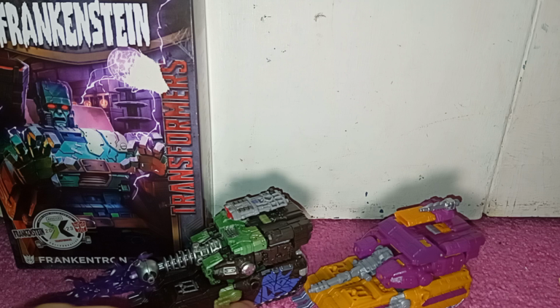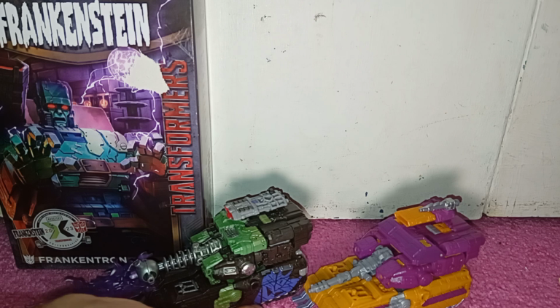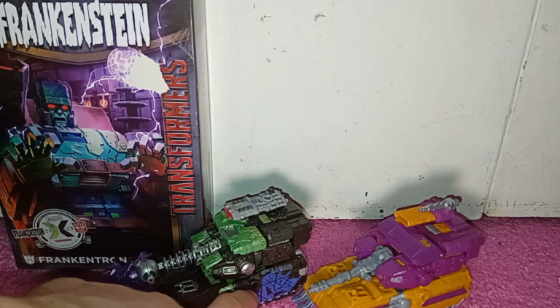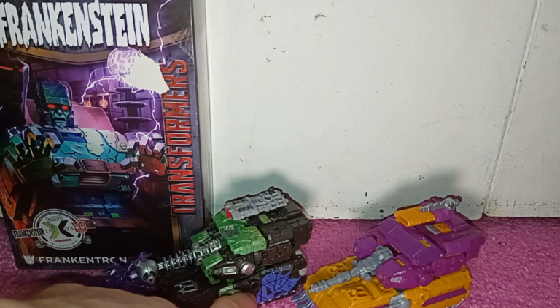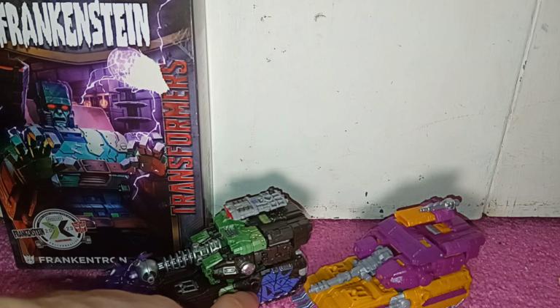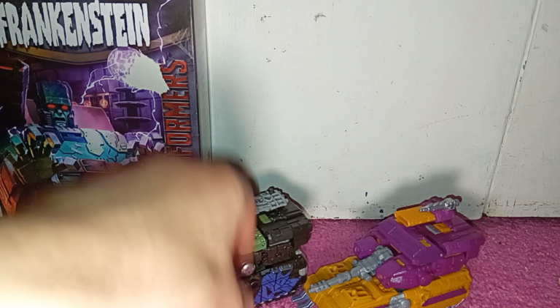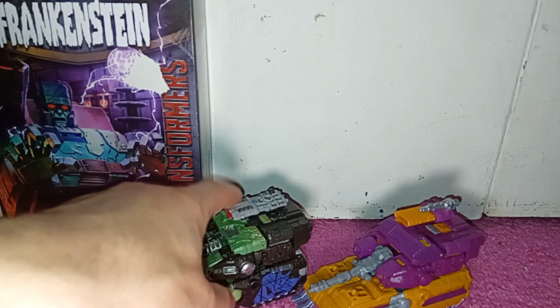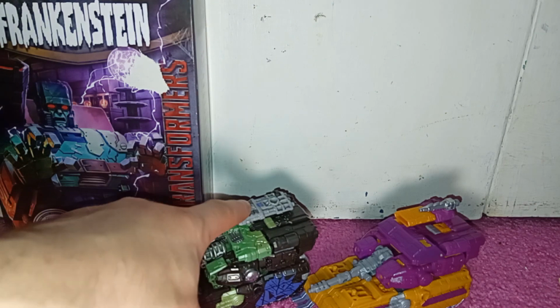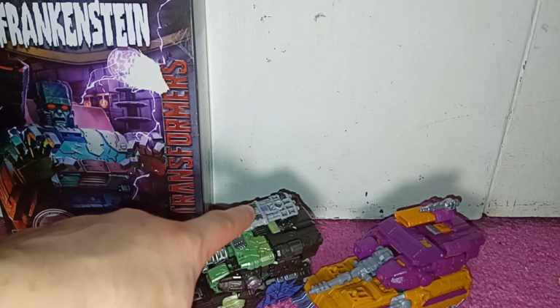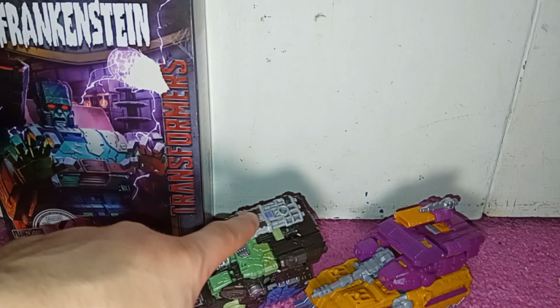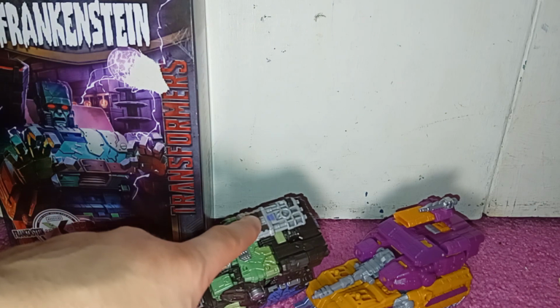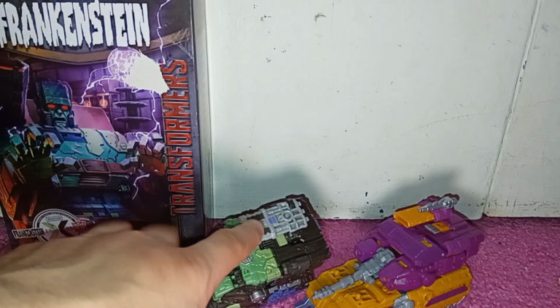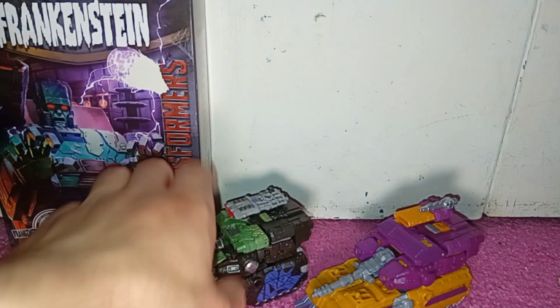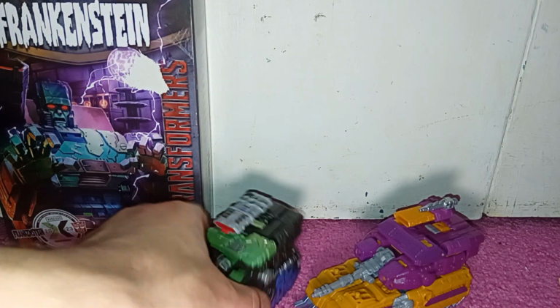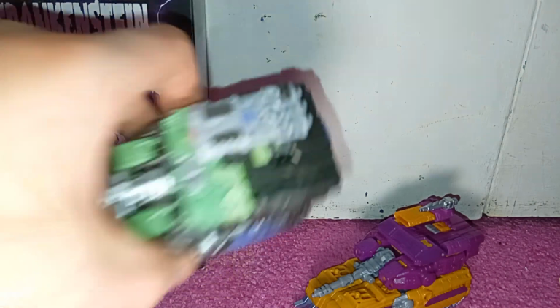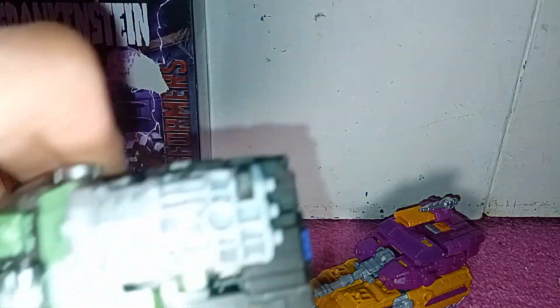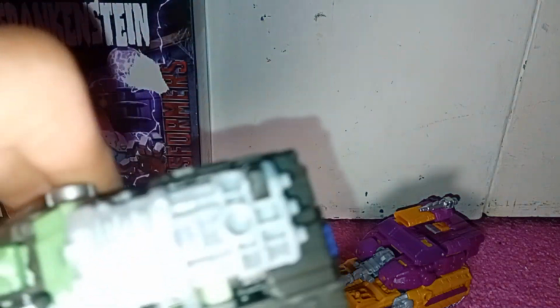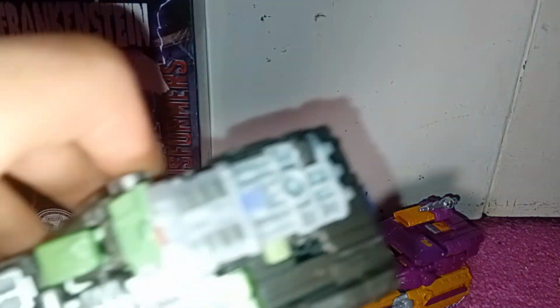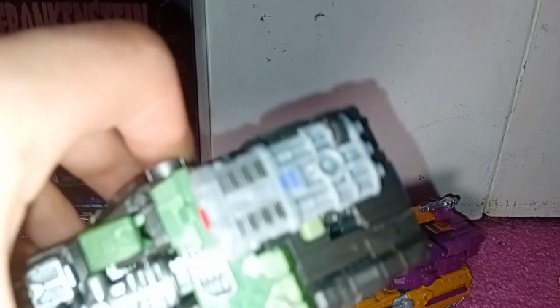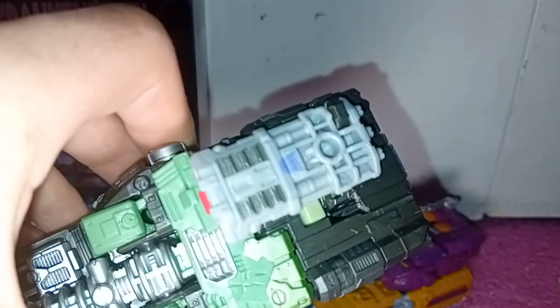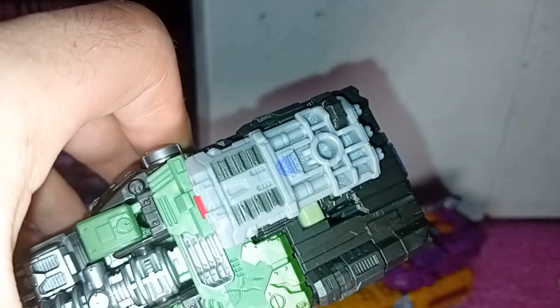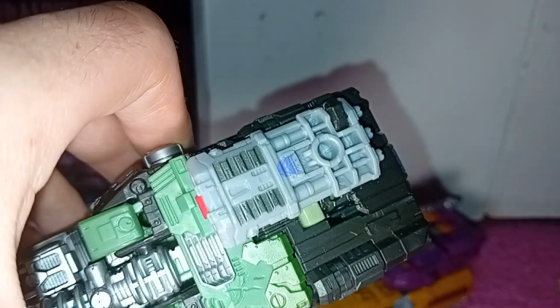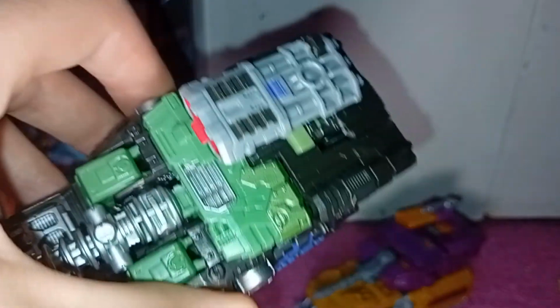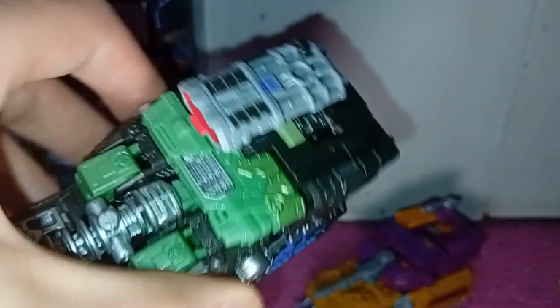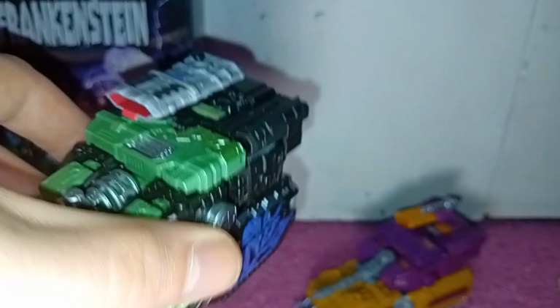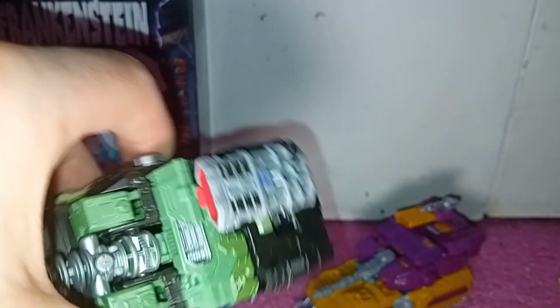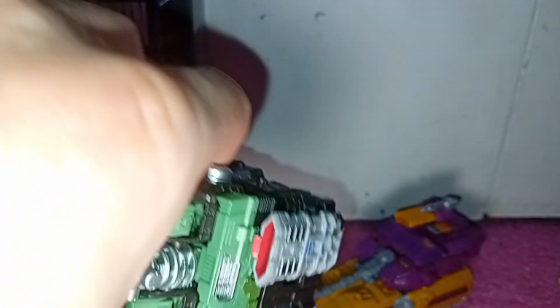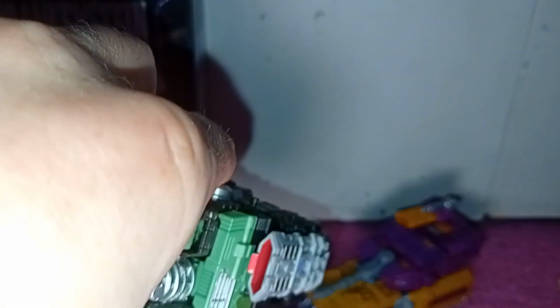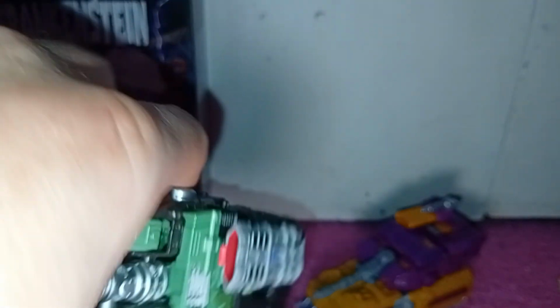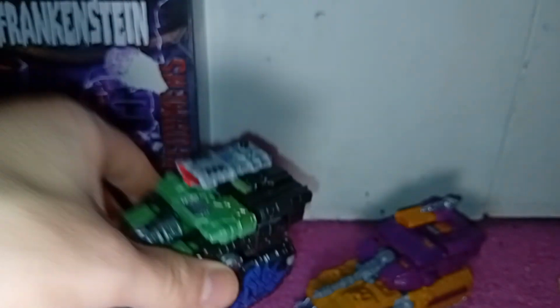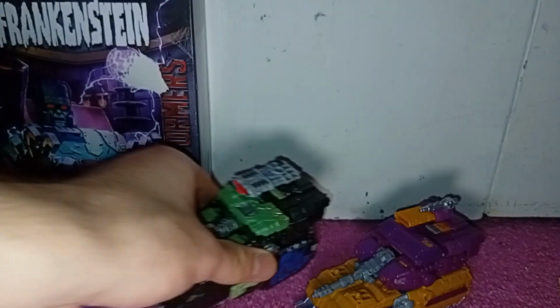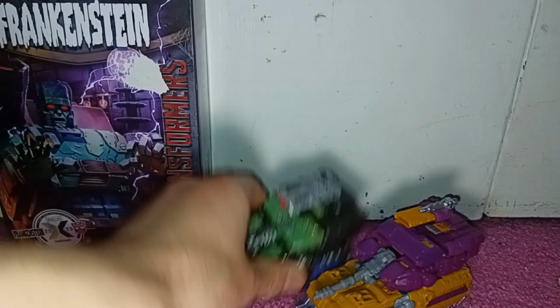Love the fact this is just a Decepticon insignia slapped on the back and on the top of the cannon there. All the detailing as well on him.